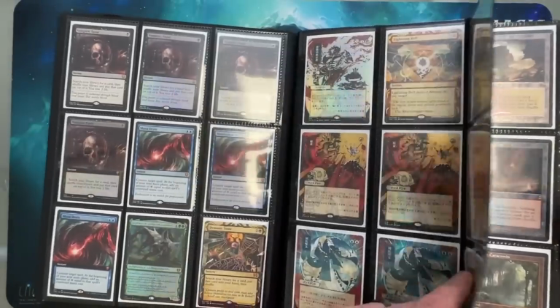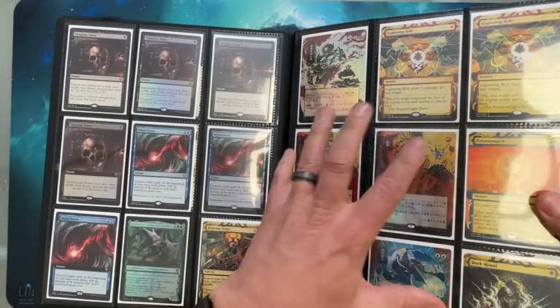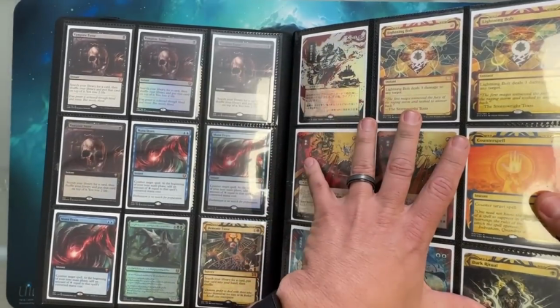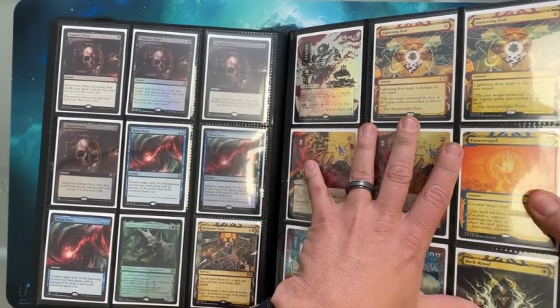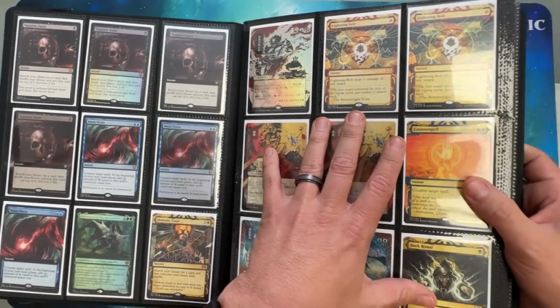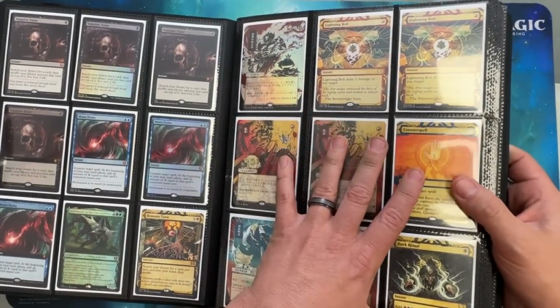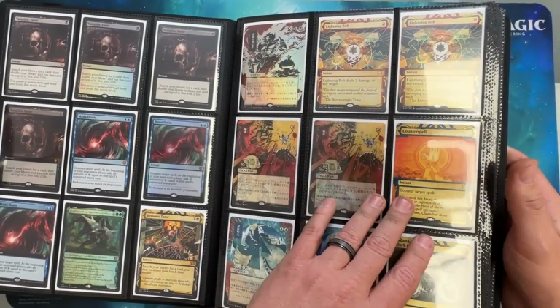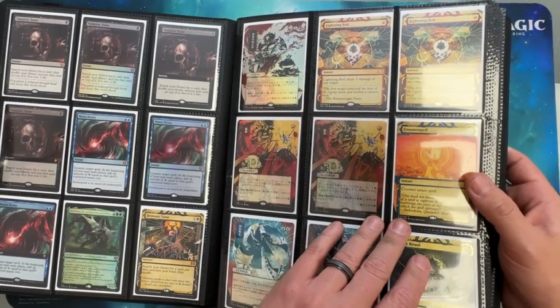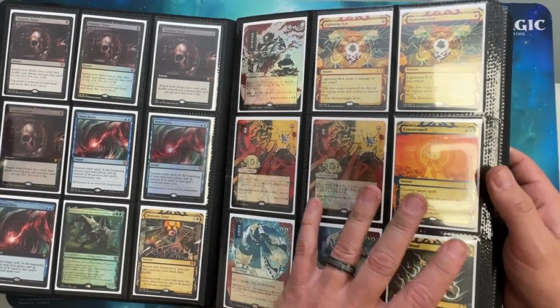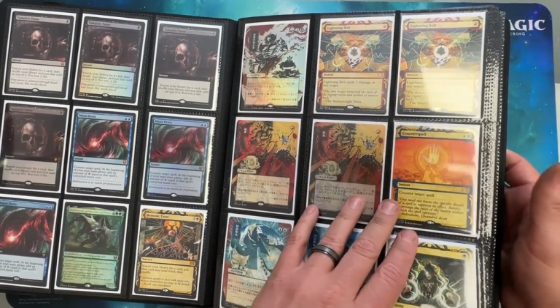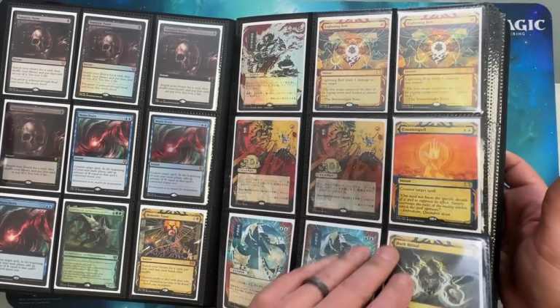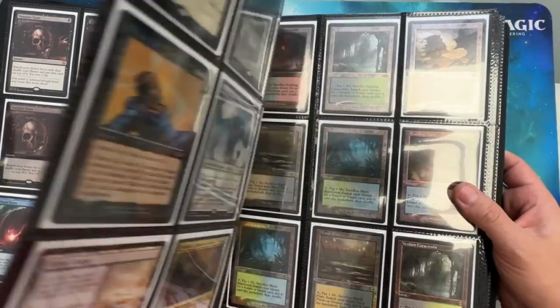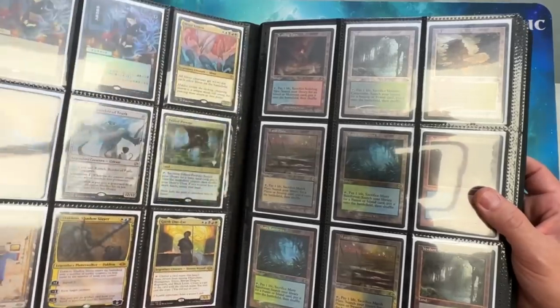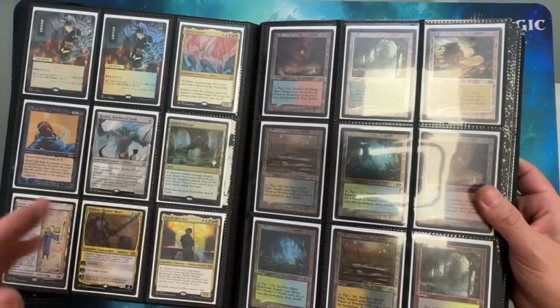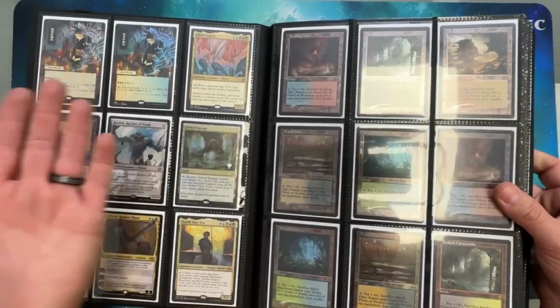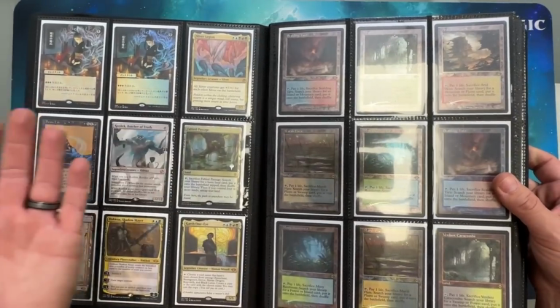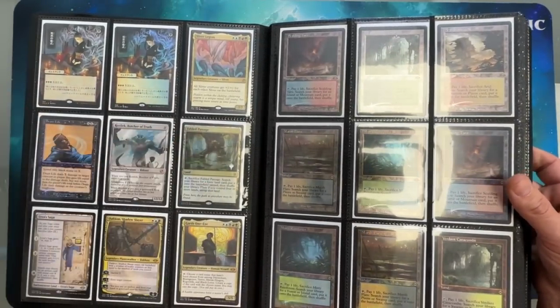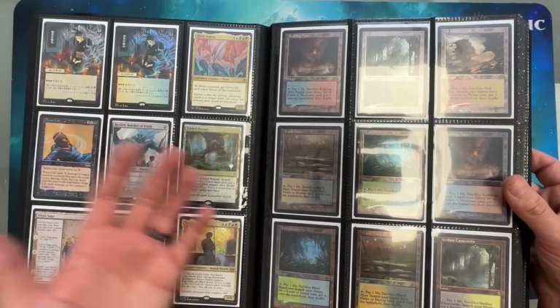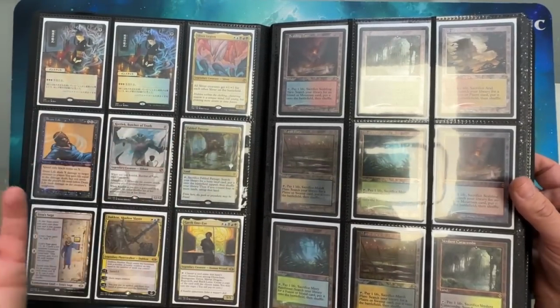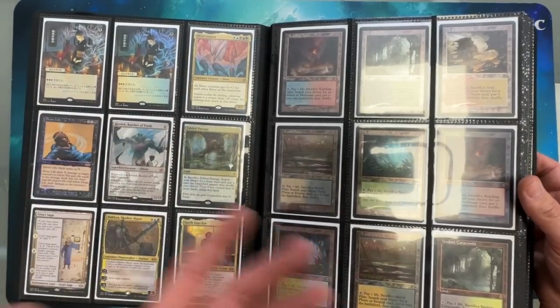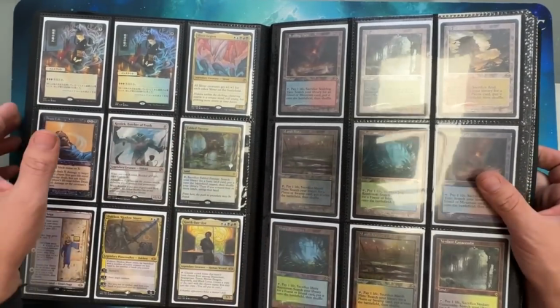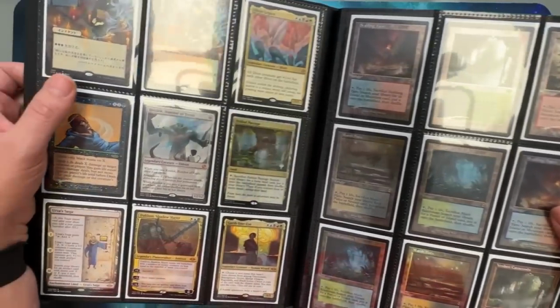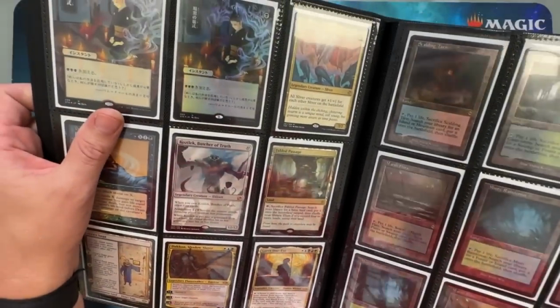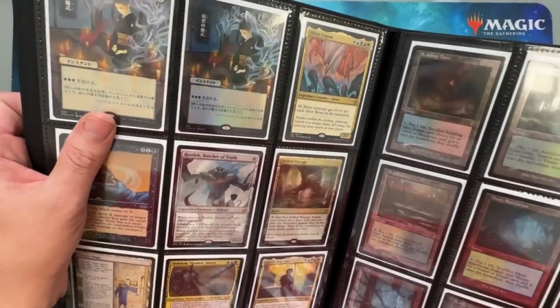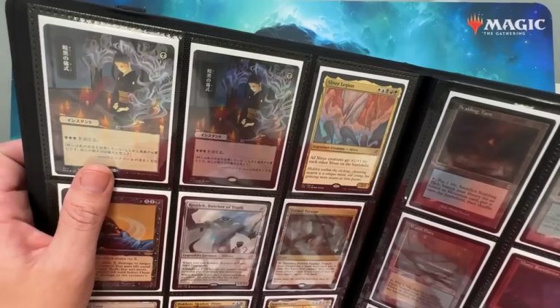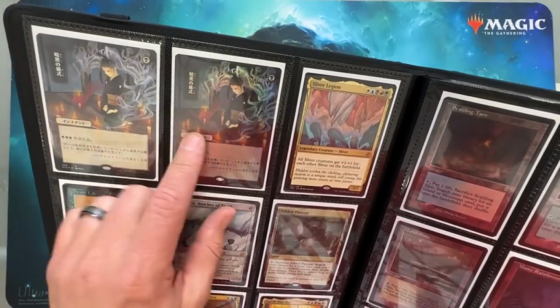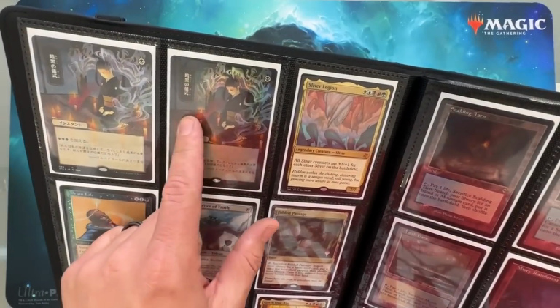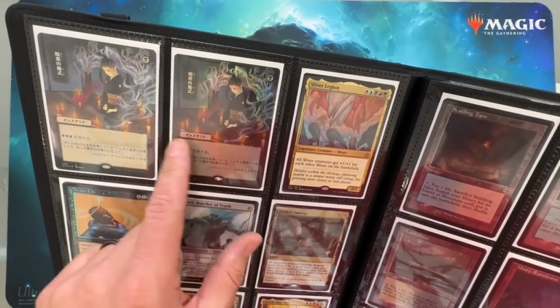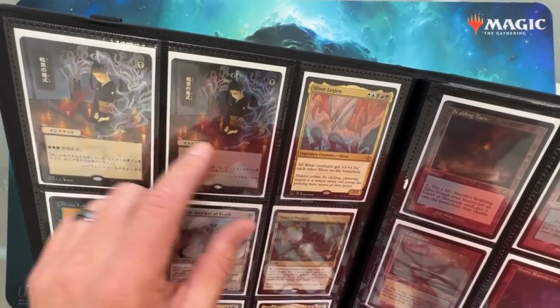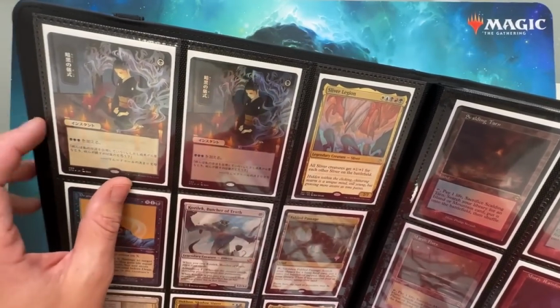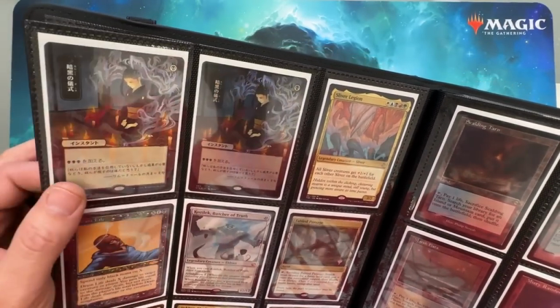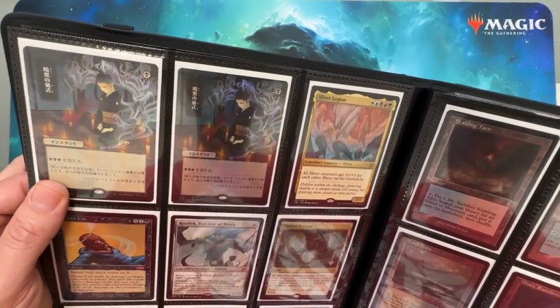I do have a whole set of the Mystical Archives and it's sitting around somewhere. It's not worth anything and I'll never do anything with it, but I have it. And oh gosh — the Japanese Dark Ritual. That is amazing.